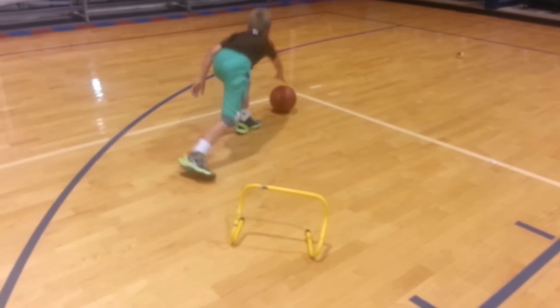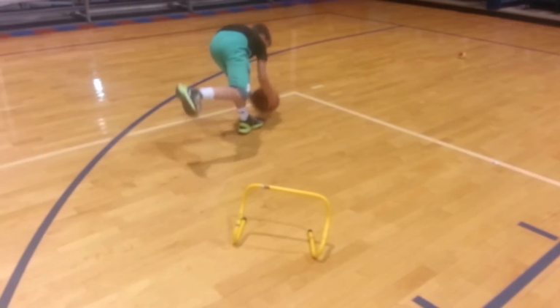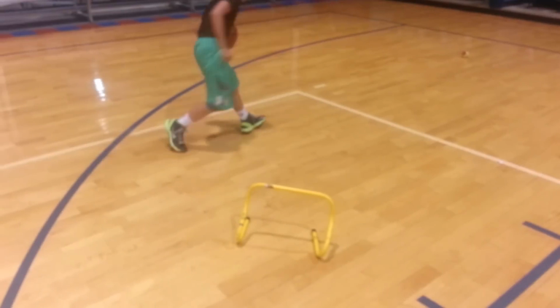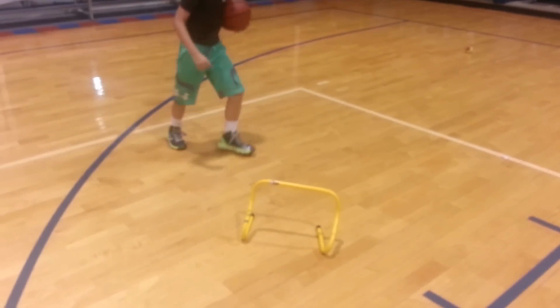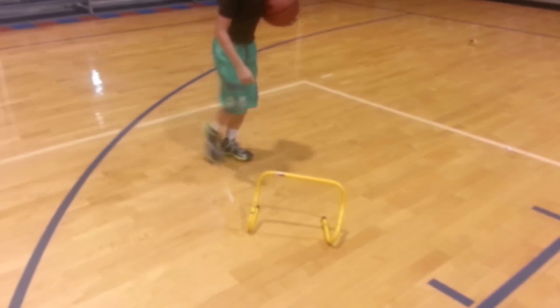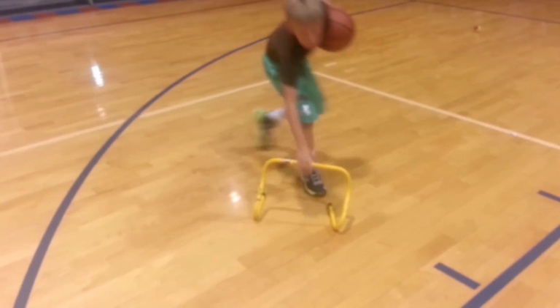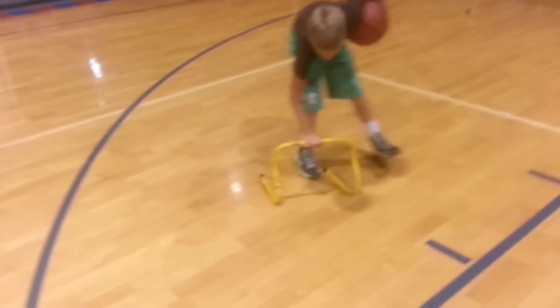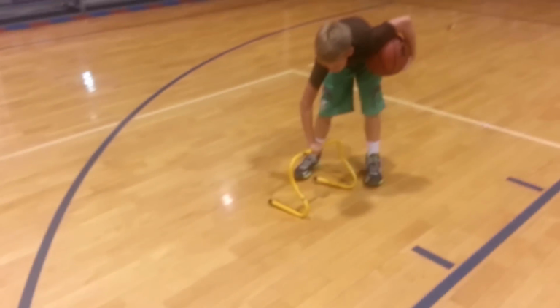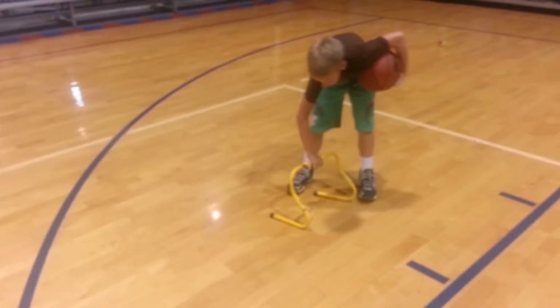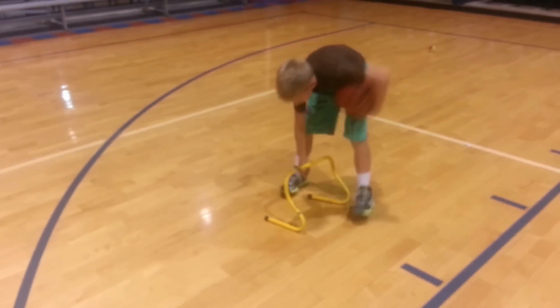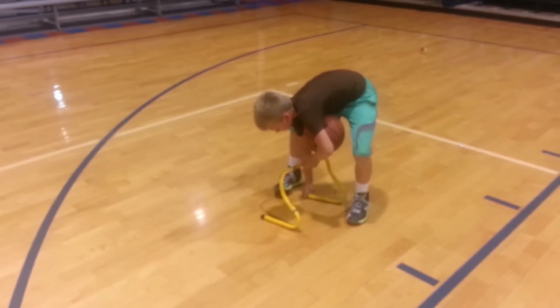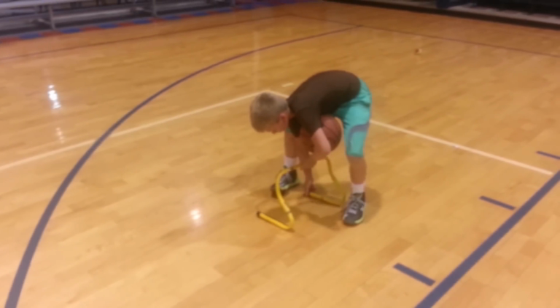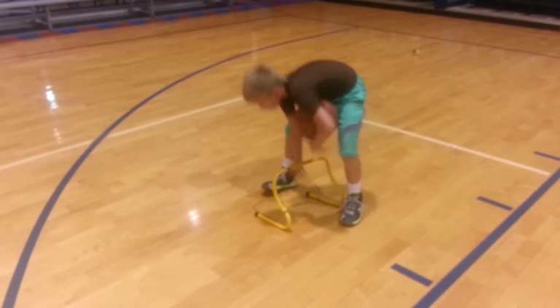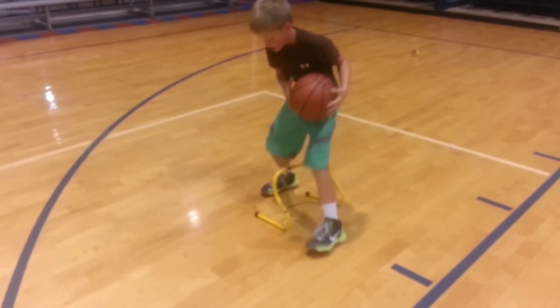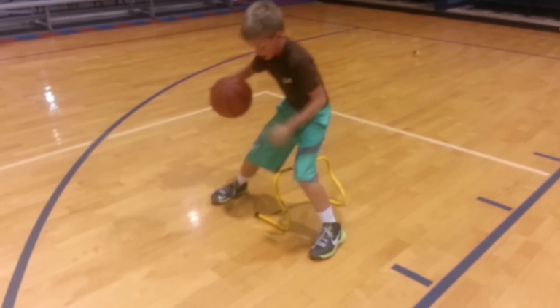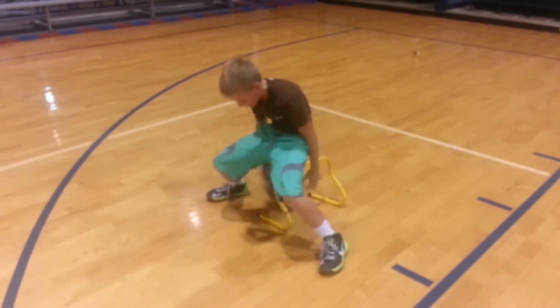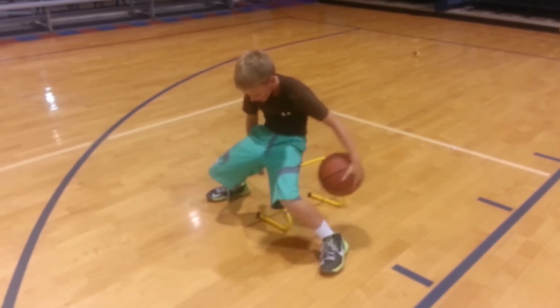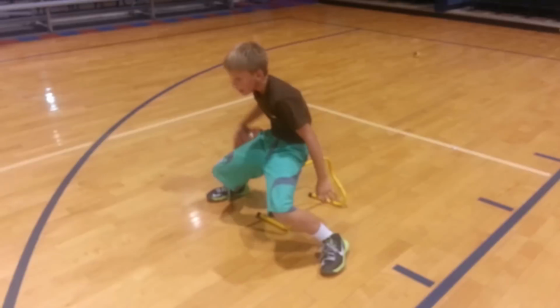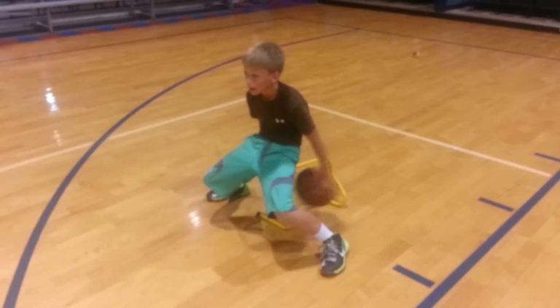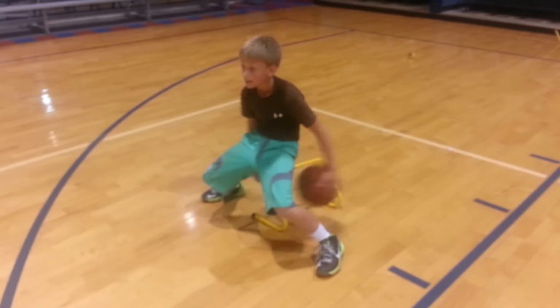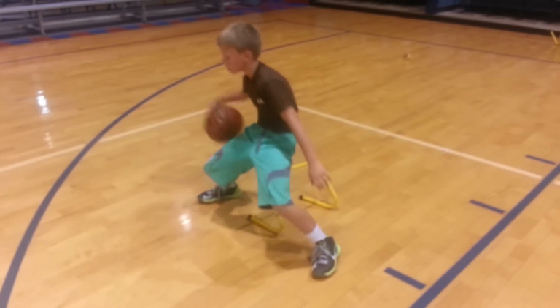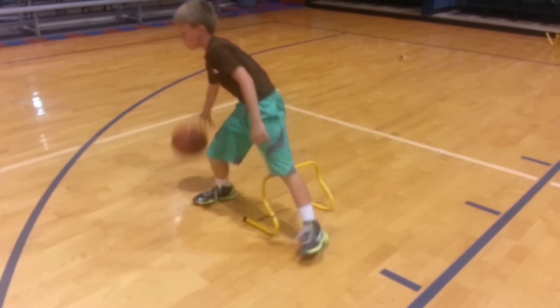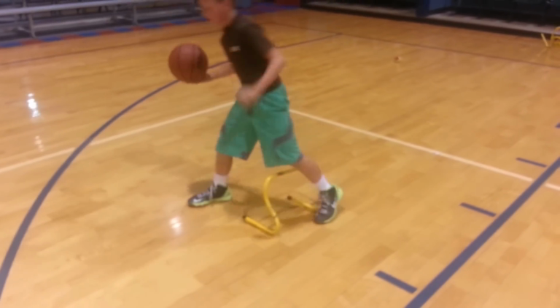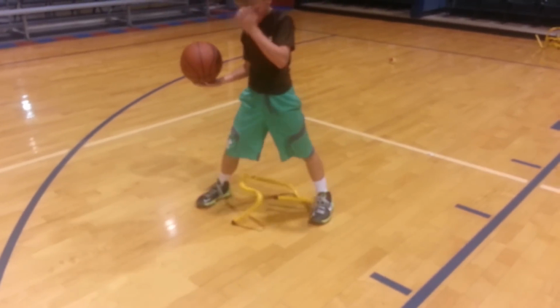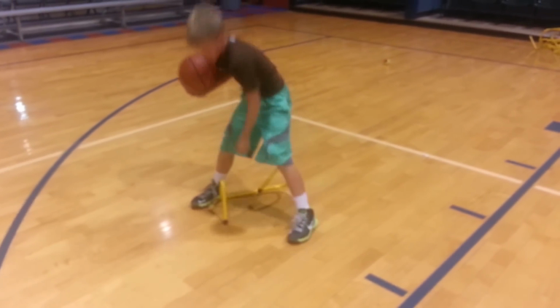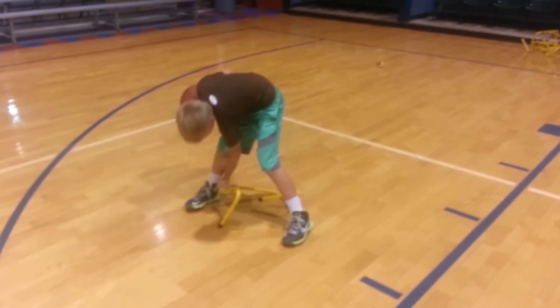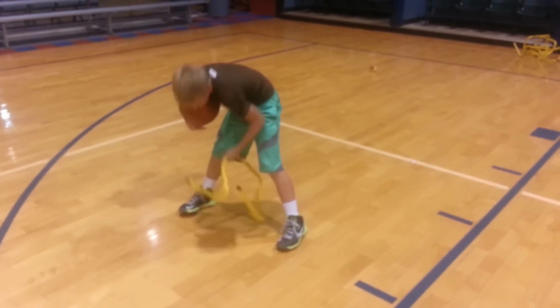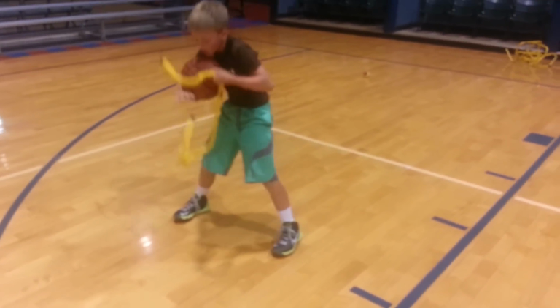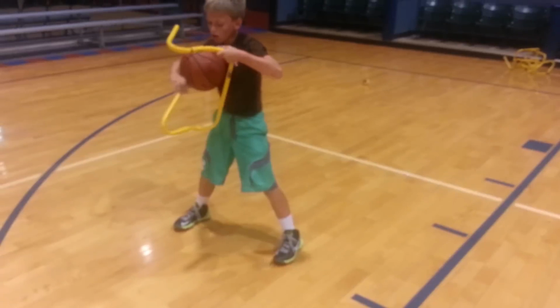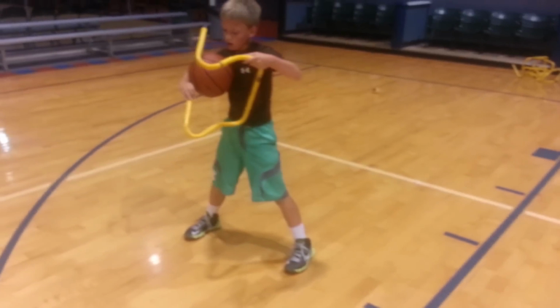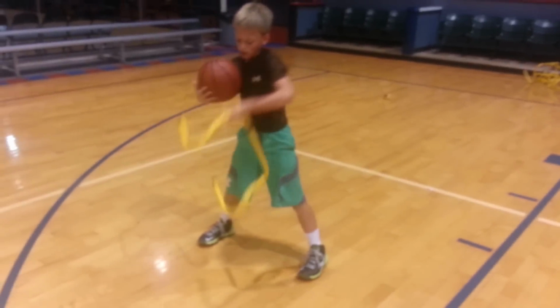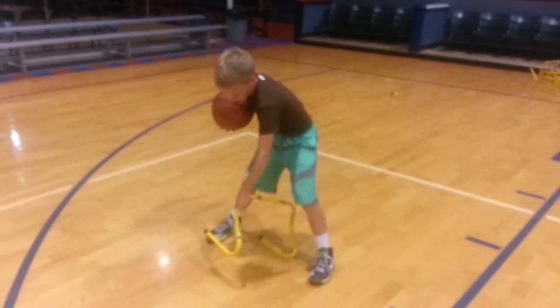Let's go. 1, 2, 3, 4, 5, 6, 7, 8, 9, 10. Head up. Good. Let's go to 20.